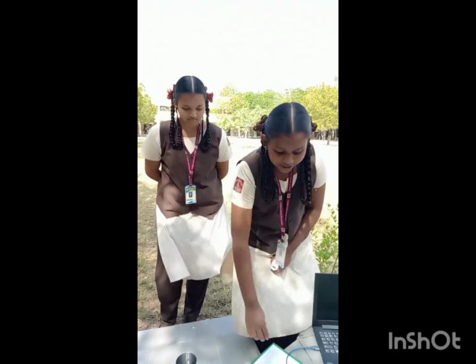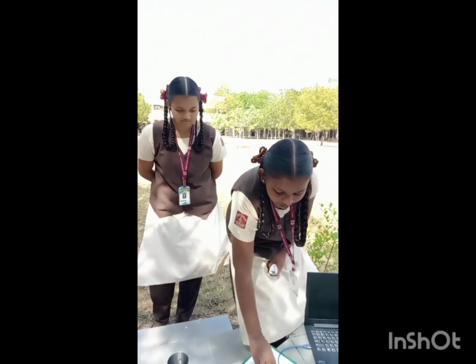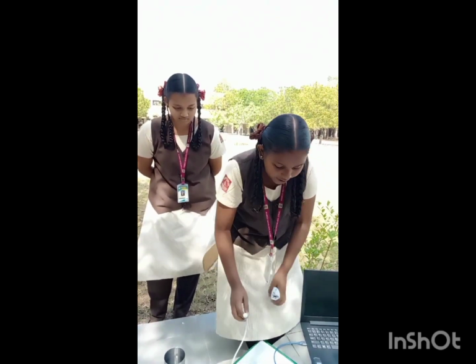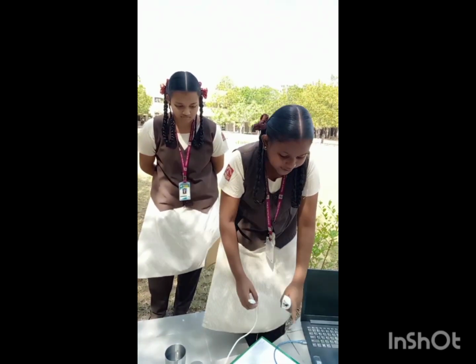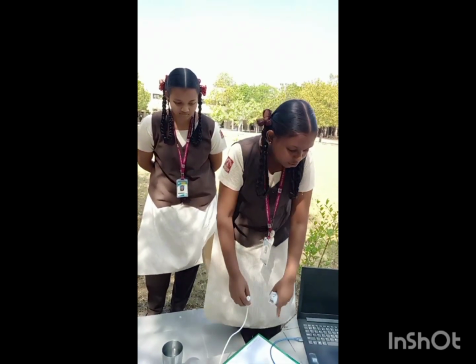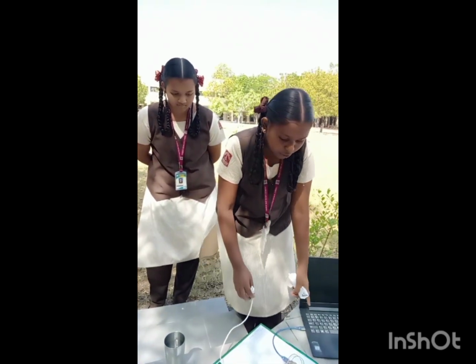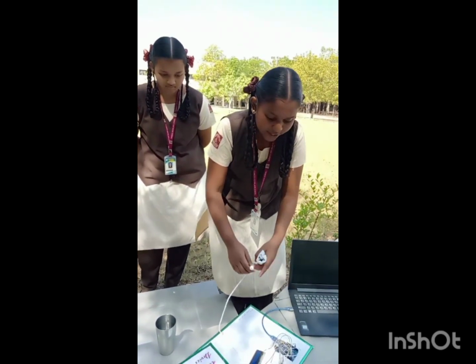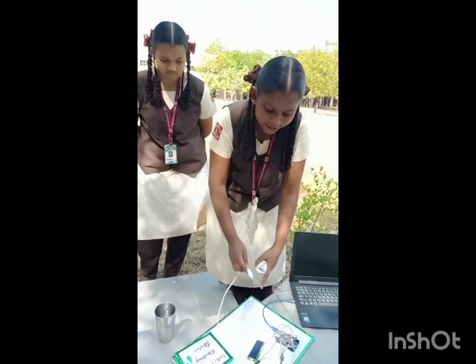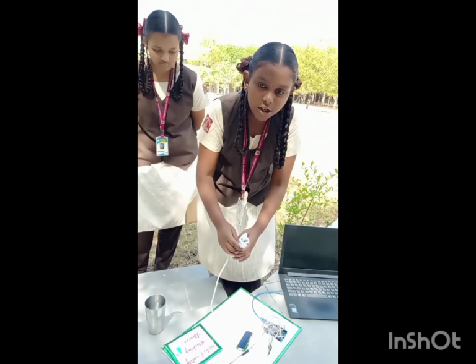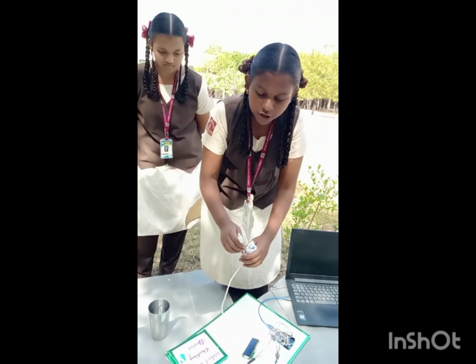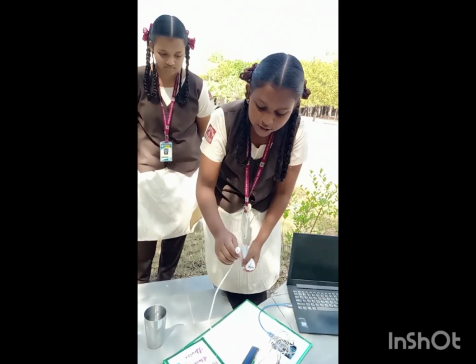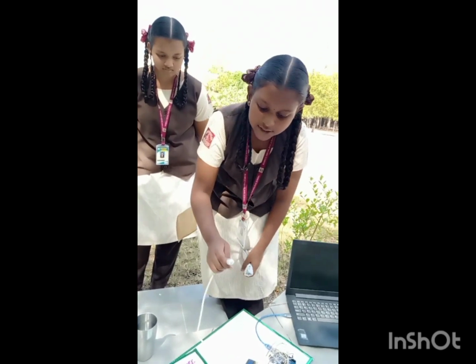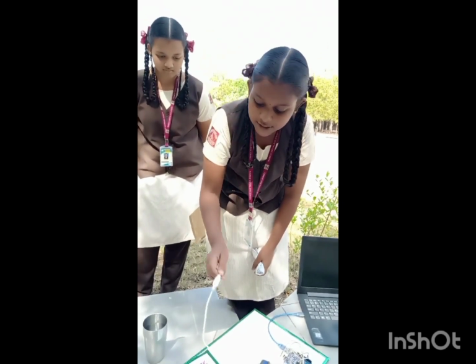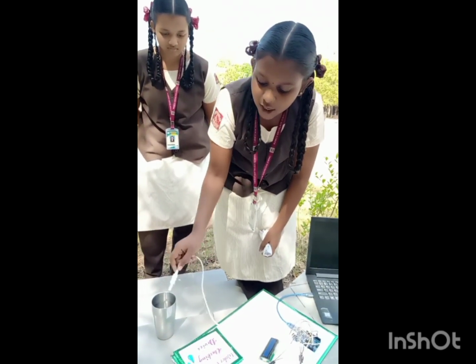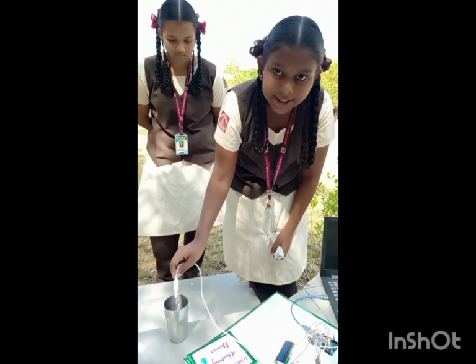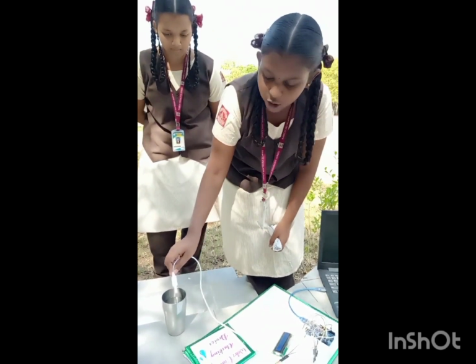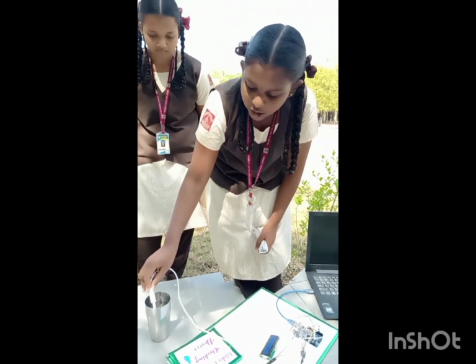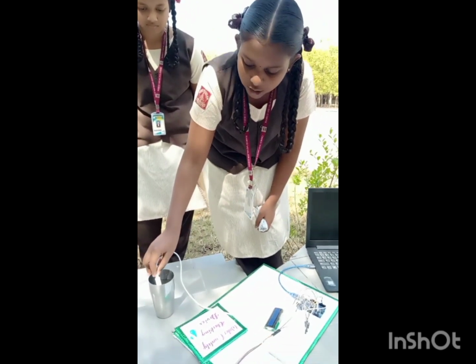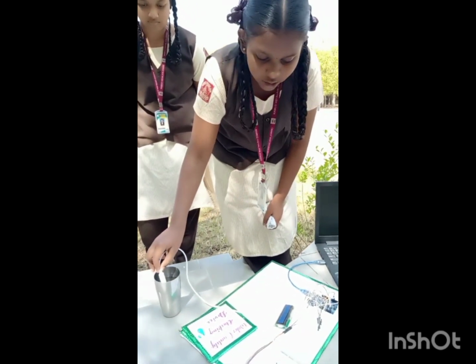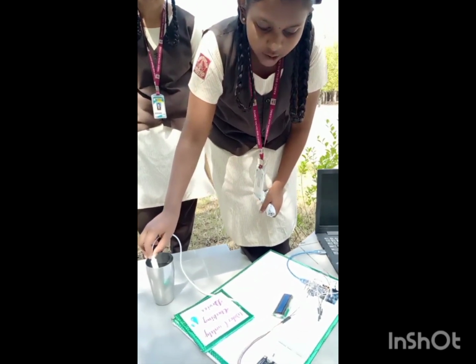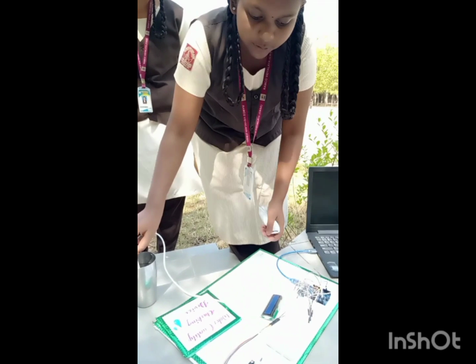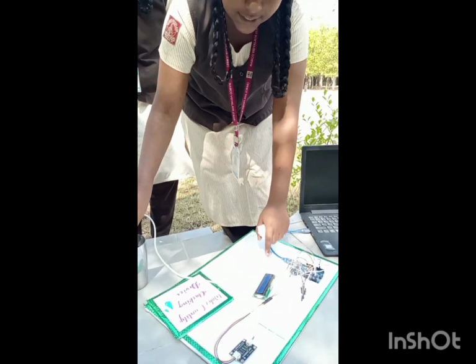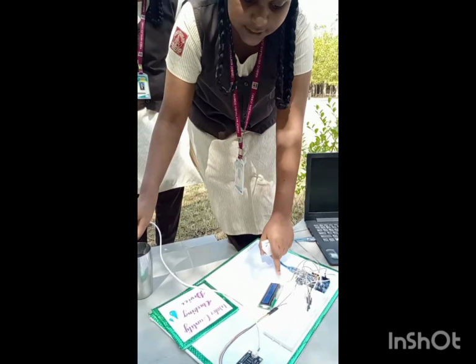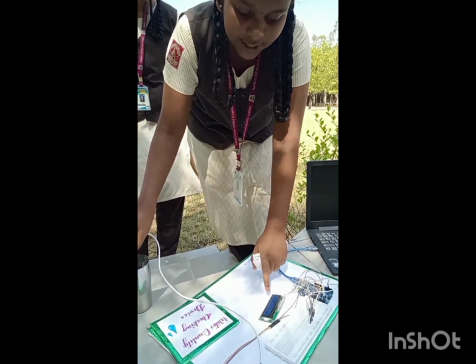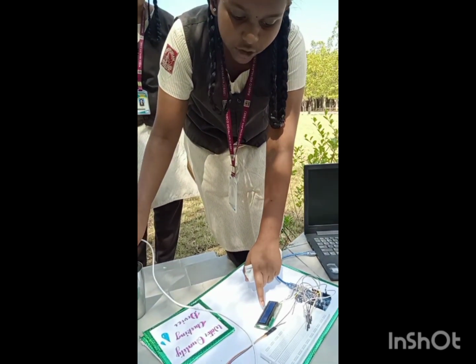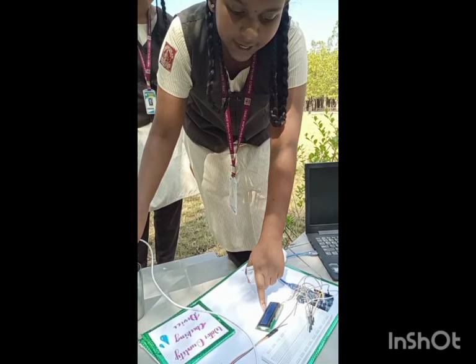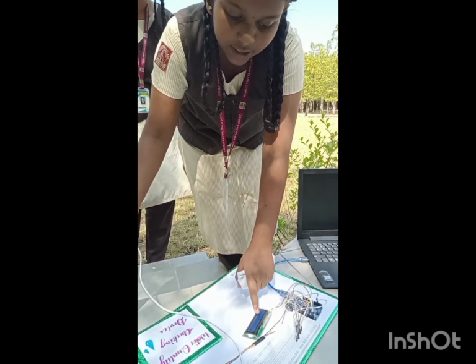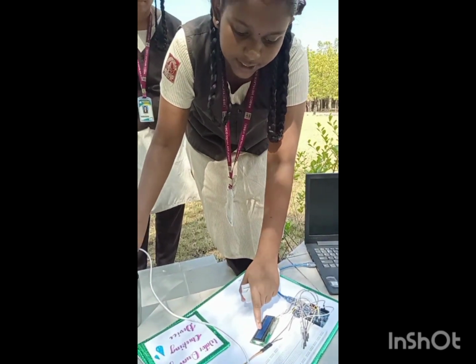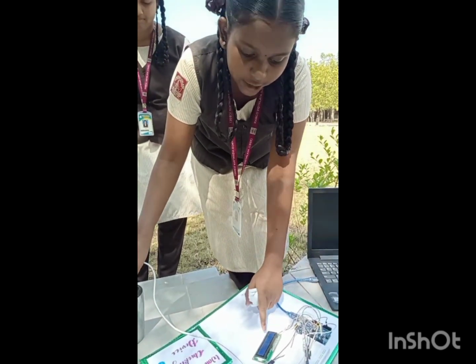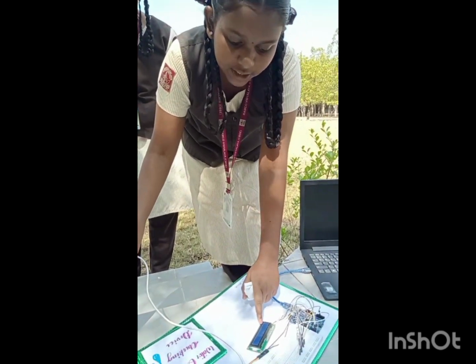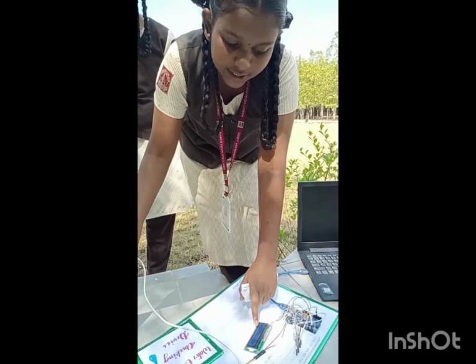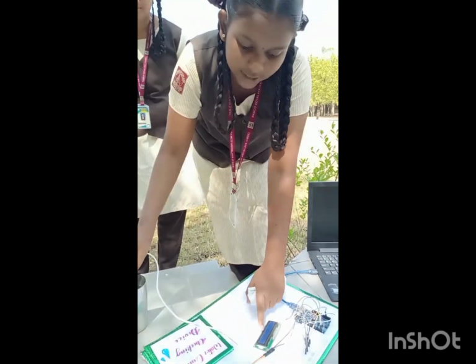Here I have connected it to the laptop and the LCD is on. Now I am going to insert this TDS sensor in the tap water. Once I insert it, you can see it is showing the TDS value, indicating that the water is dirty.